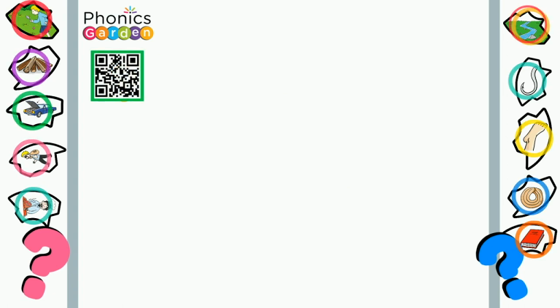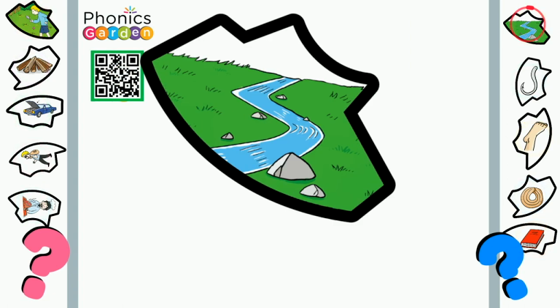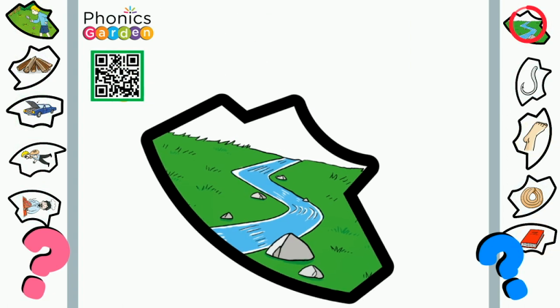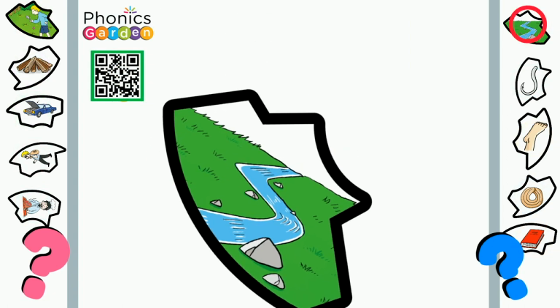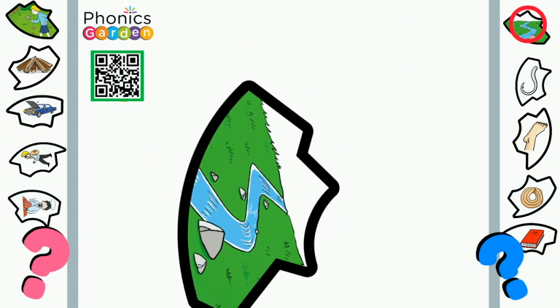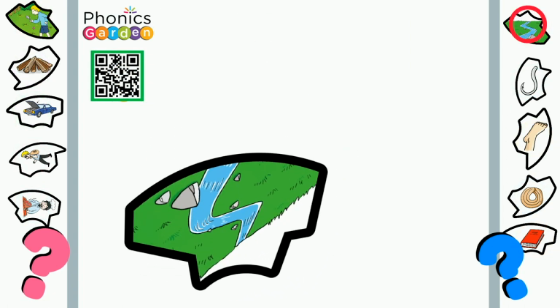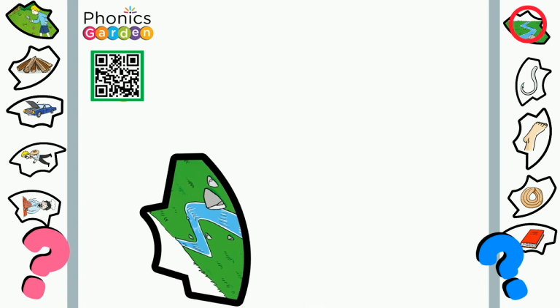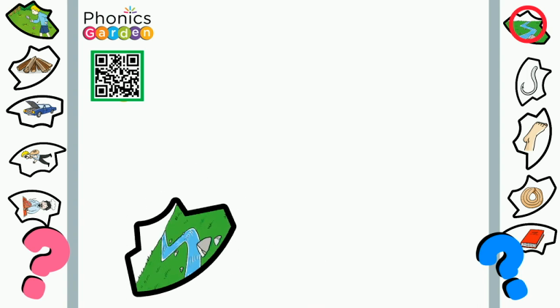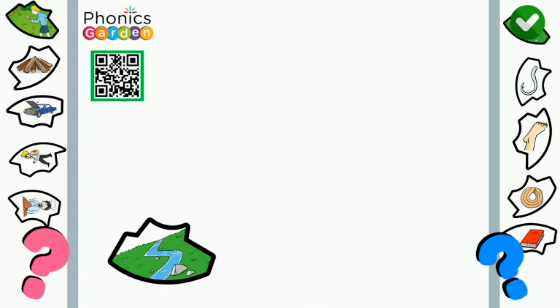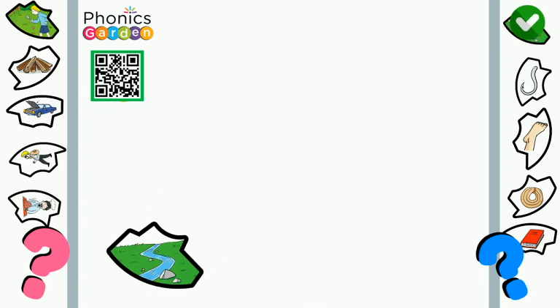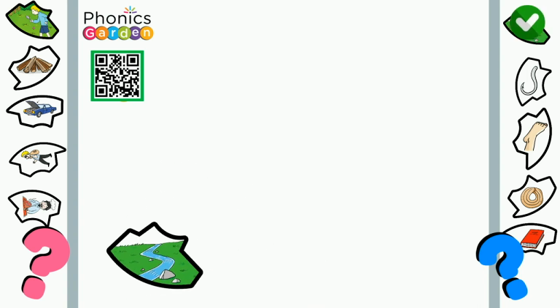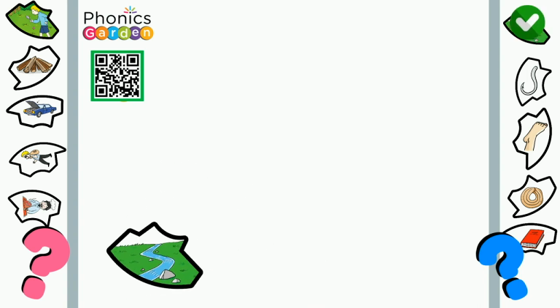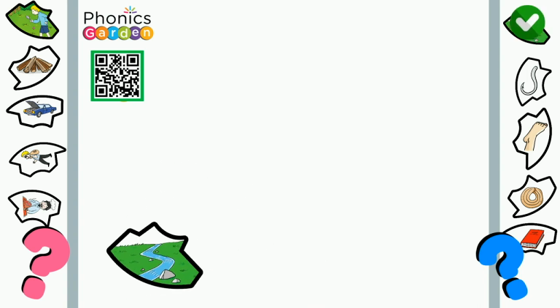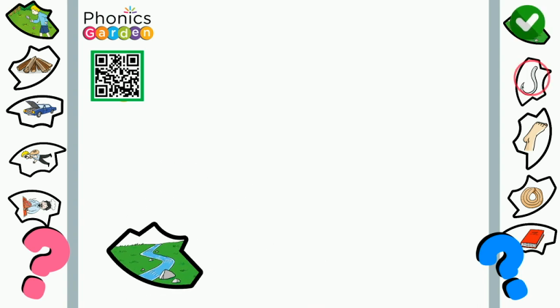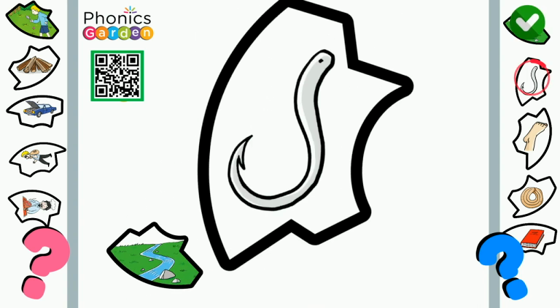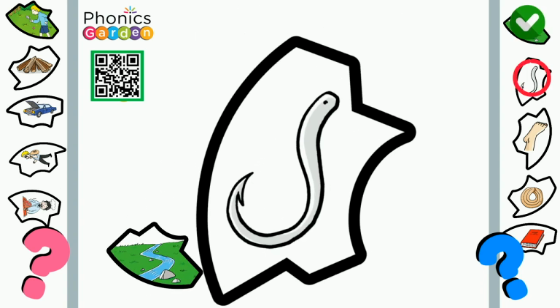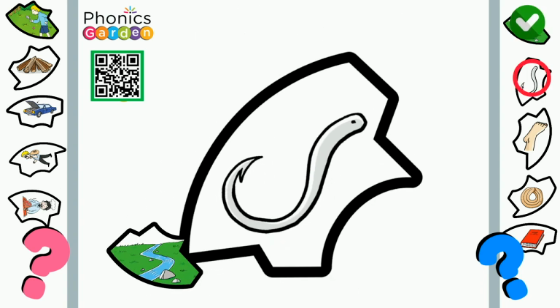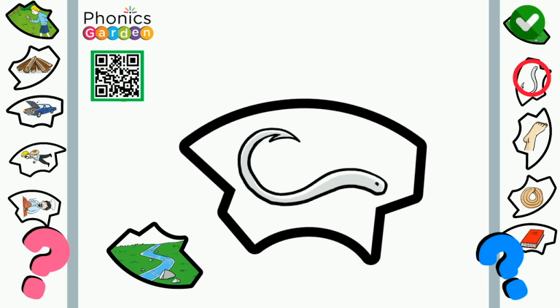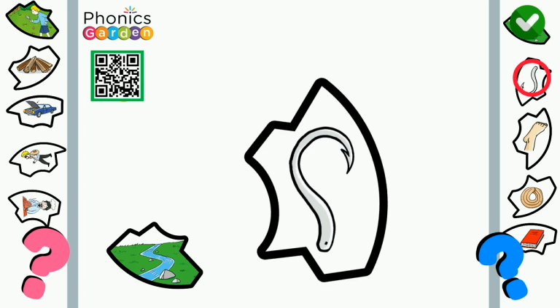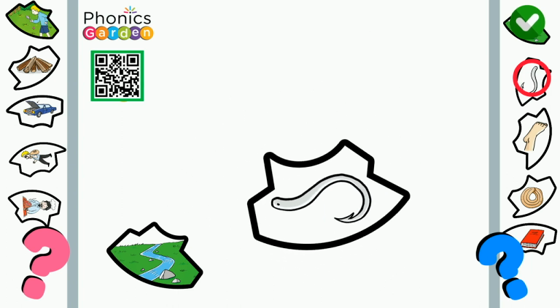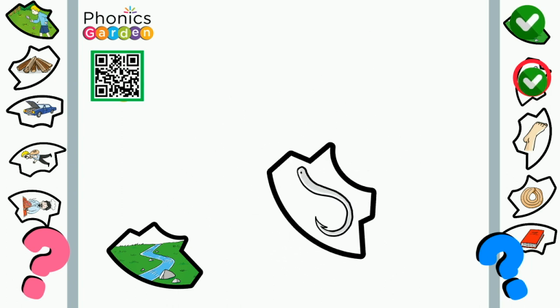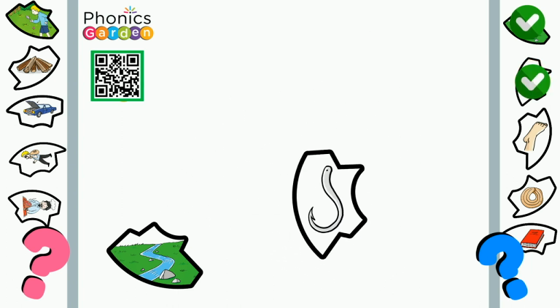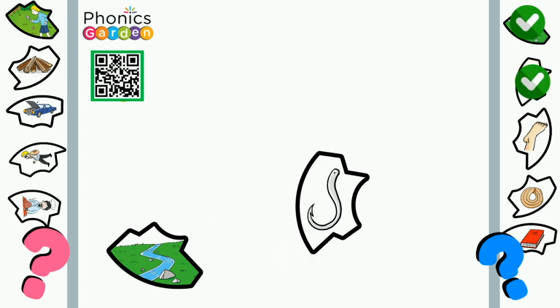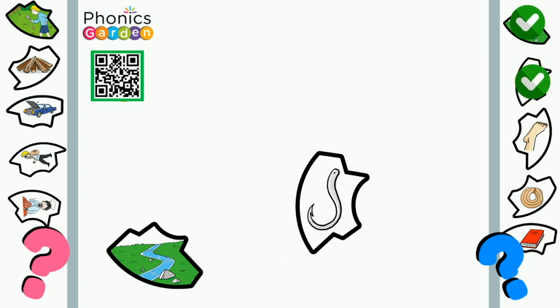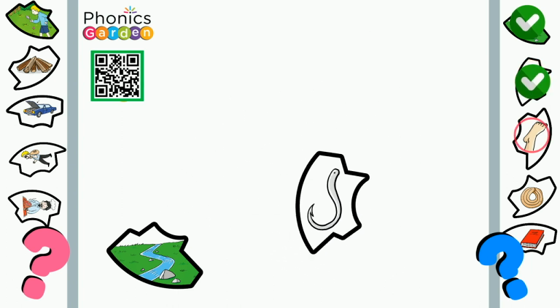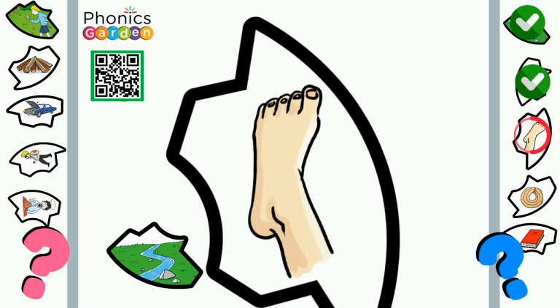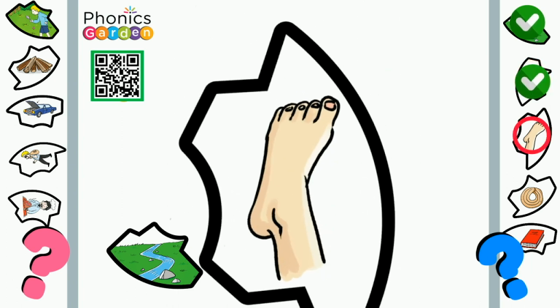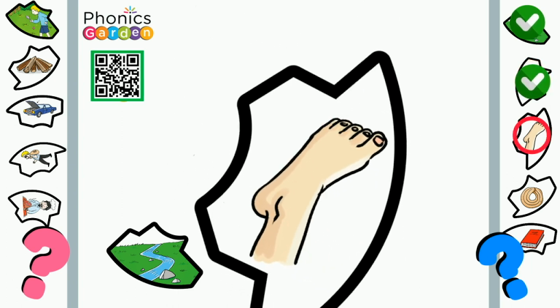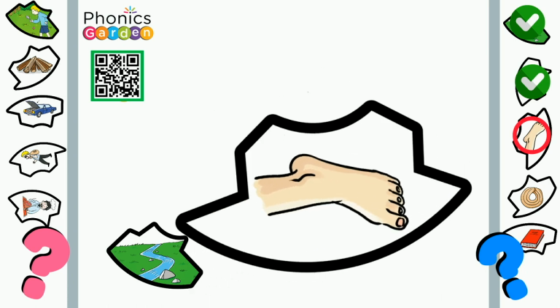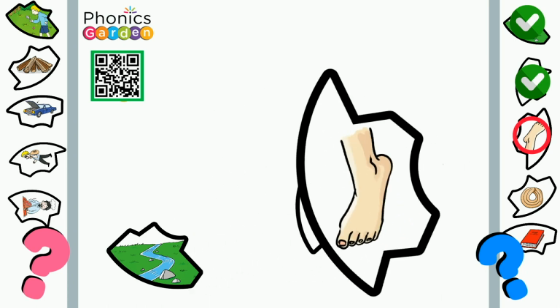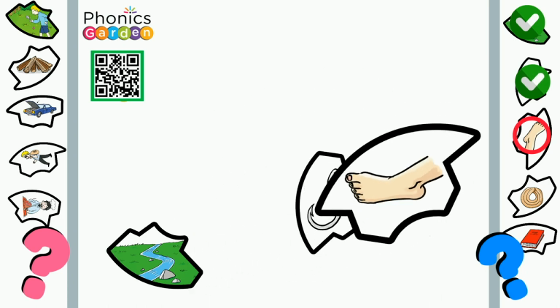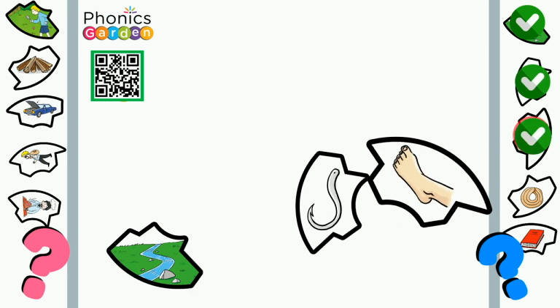Brook. A small stream is called a brook. Hook. We use hooks when we go fishing. Foot. My foot hurts from stepping on a Lego.